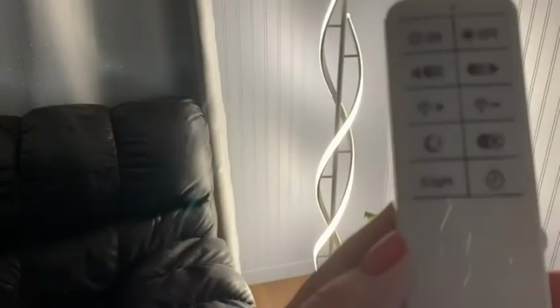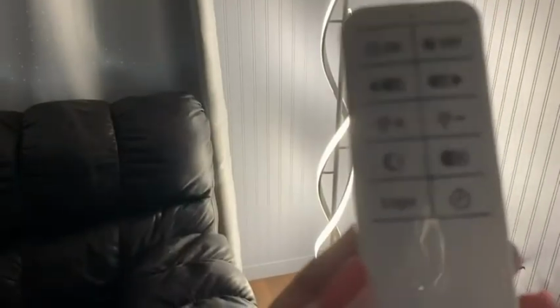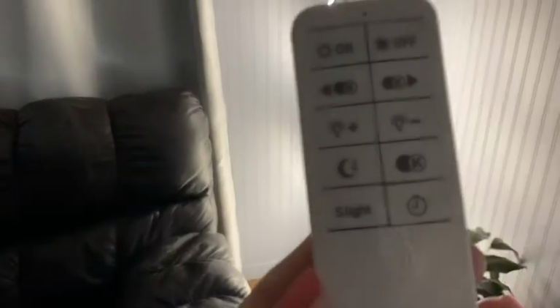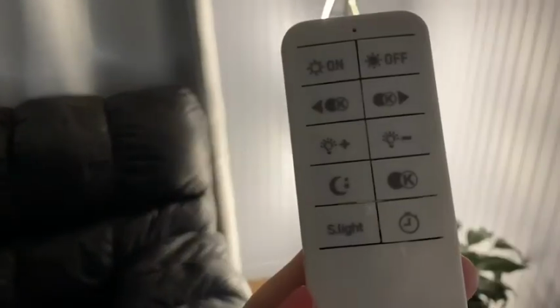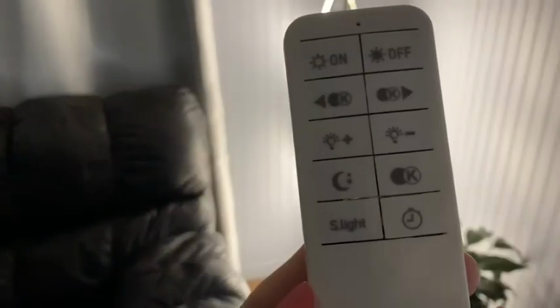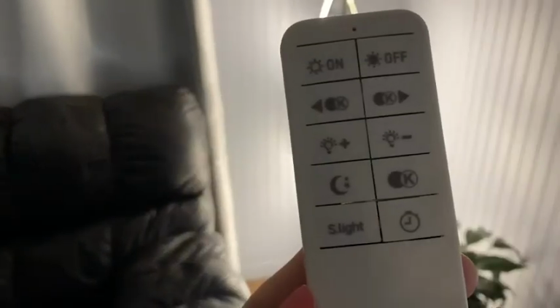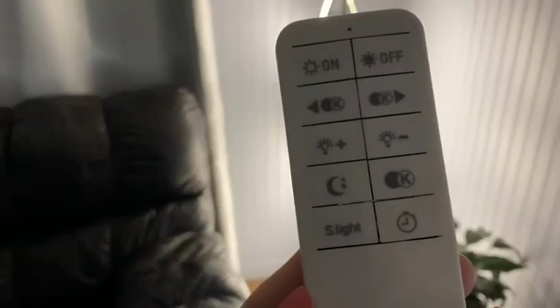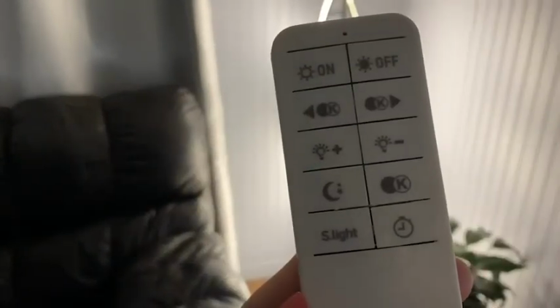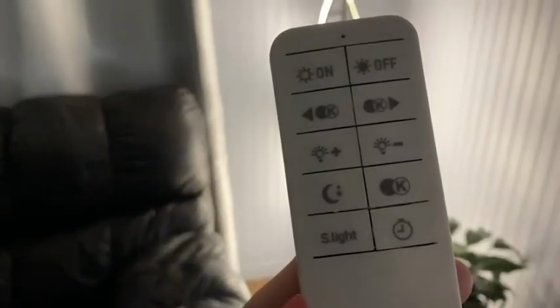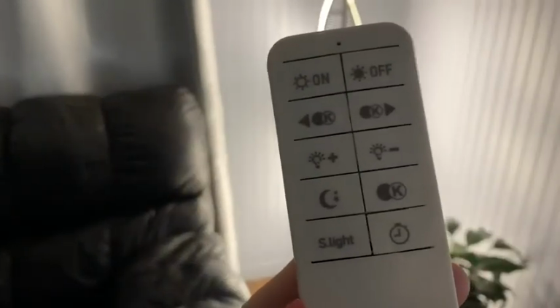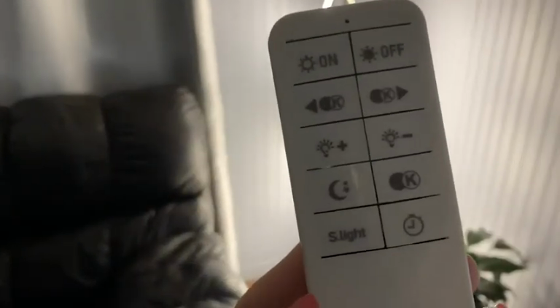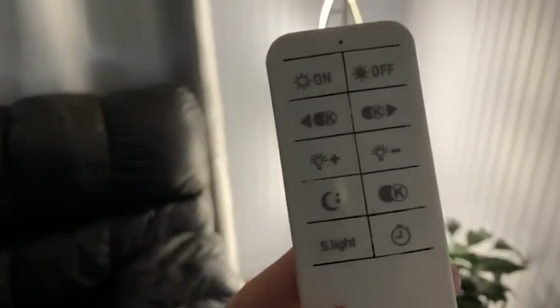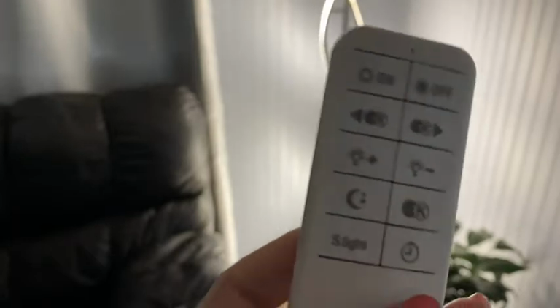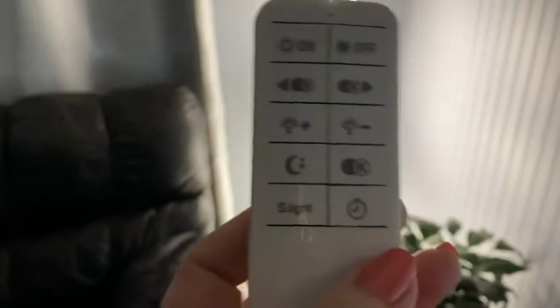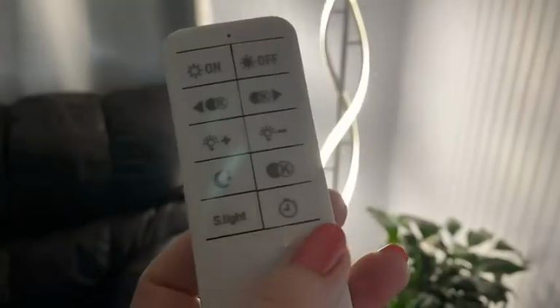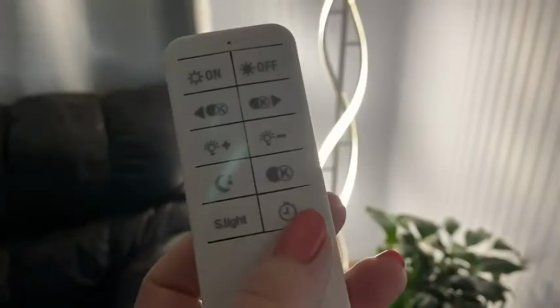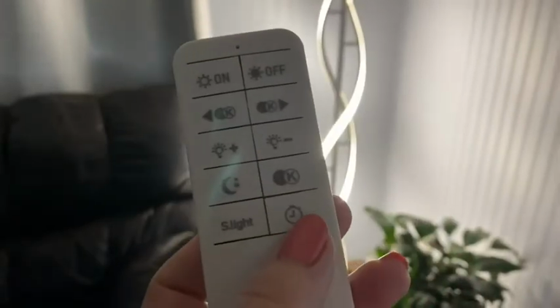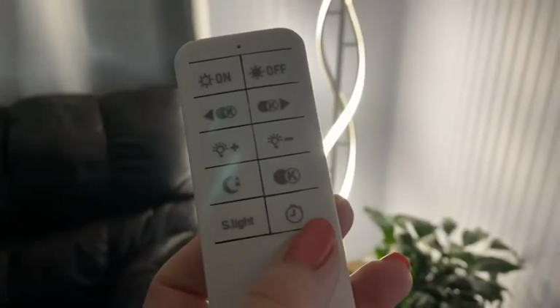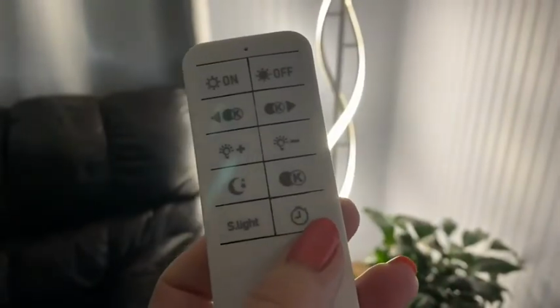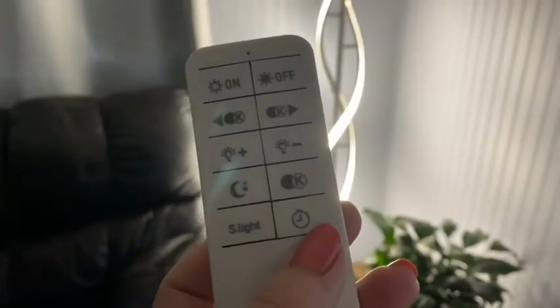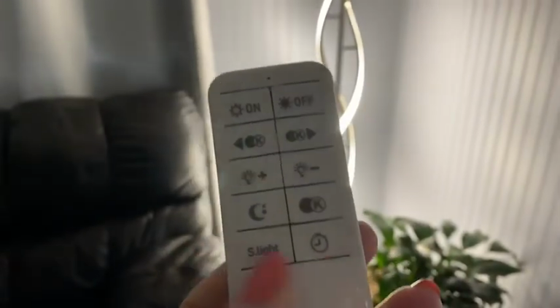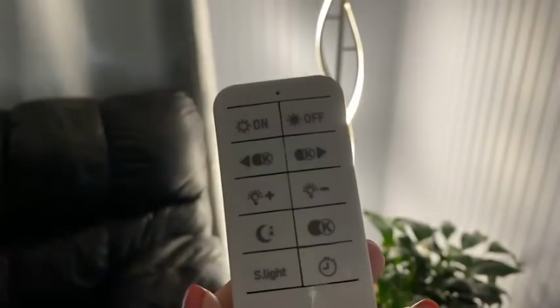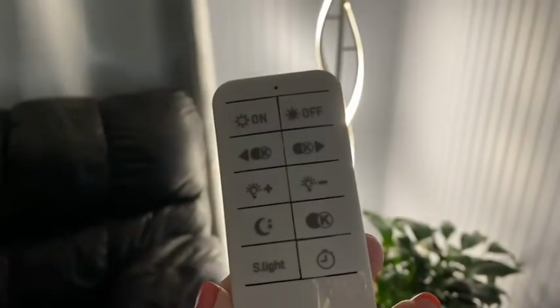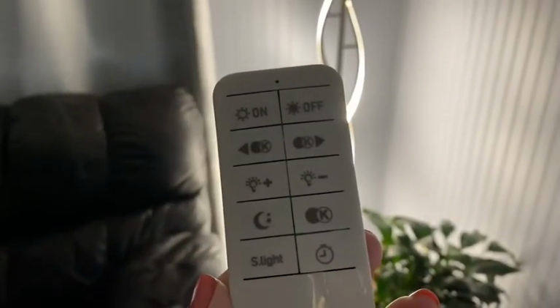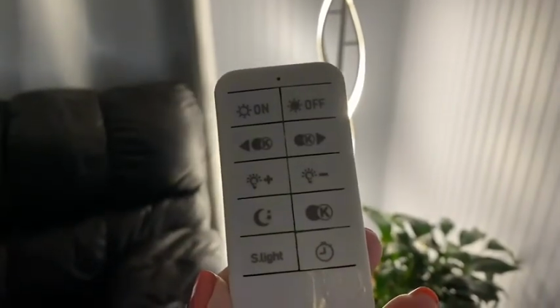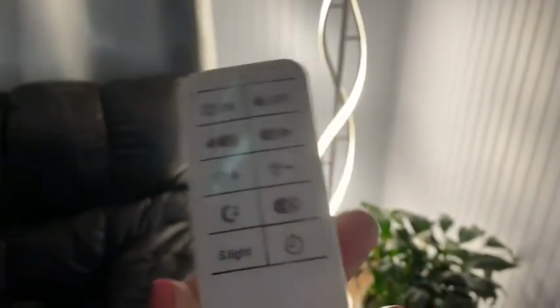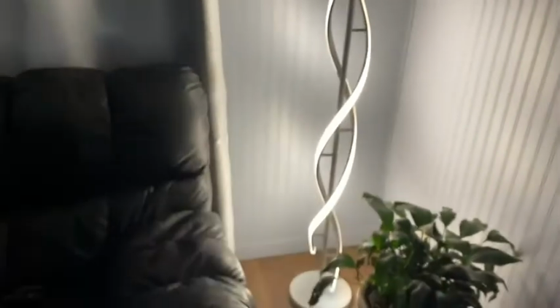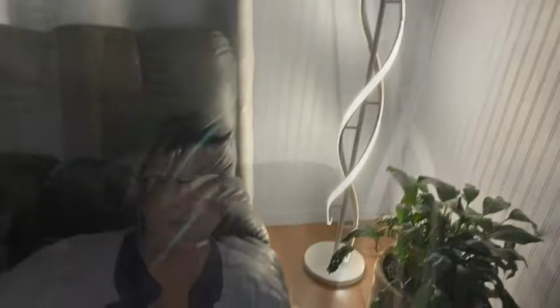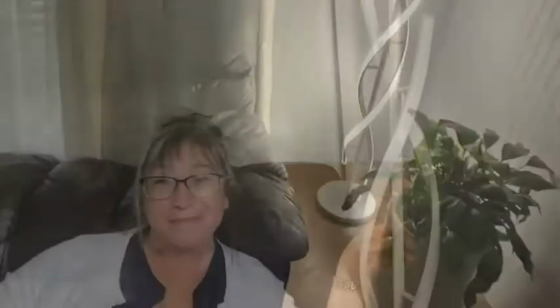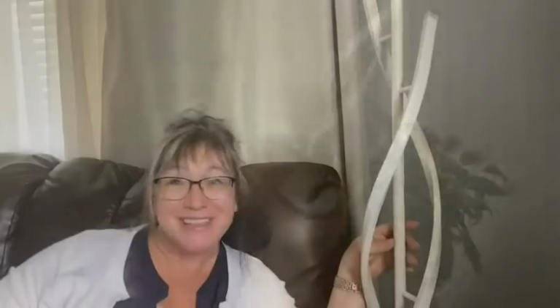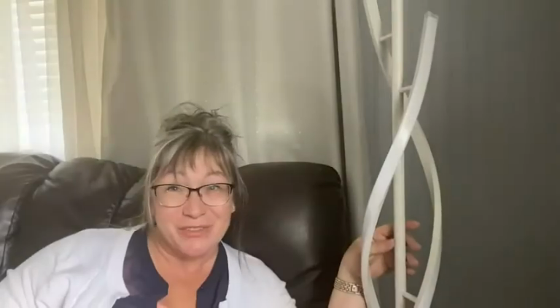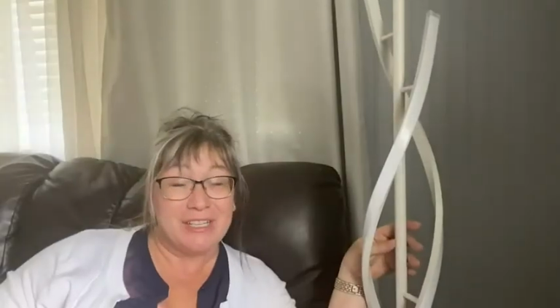The cute little remote is dimmable, so there are three different colors: warm light, natural light, and cold light. There's even a little timer on here, and an on/off switch — everything you need at the press of a button.